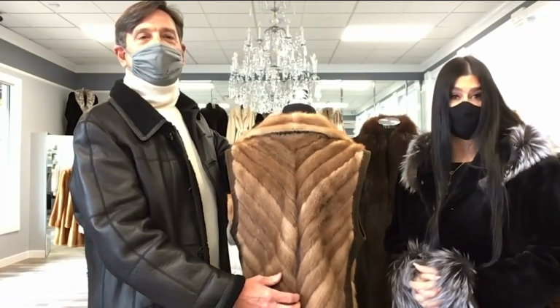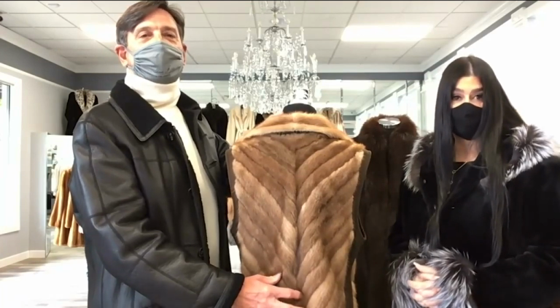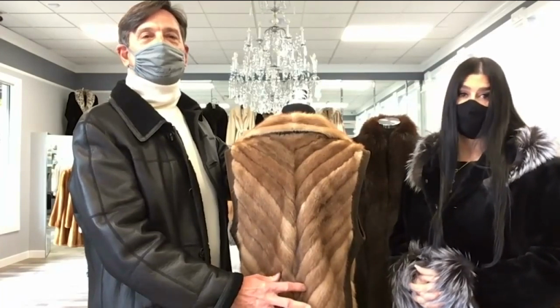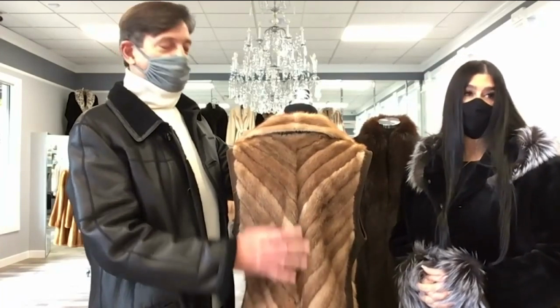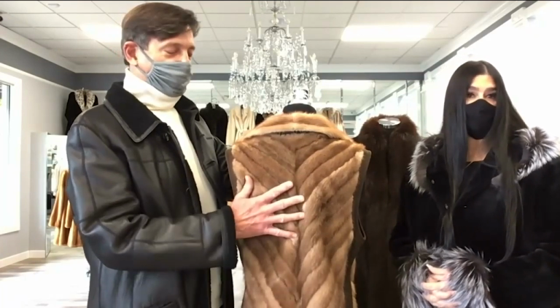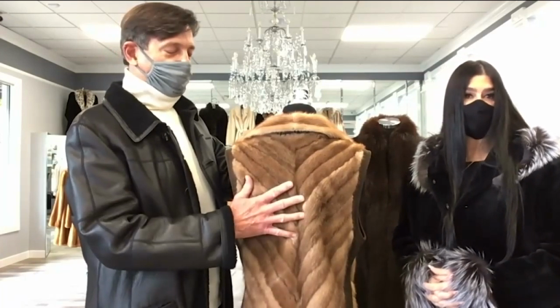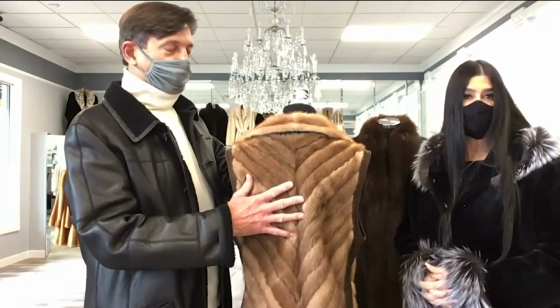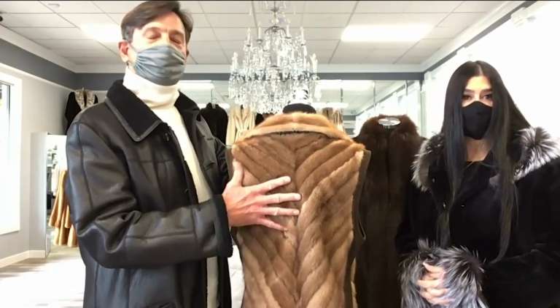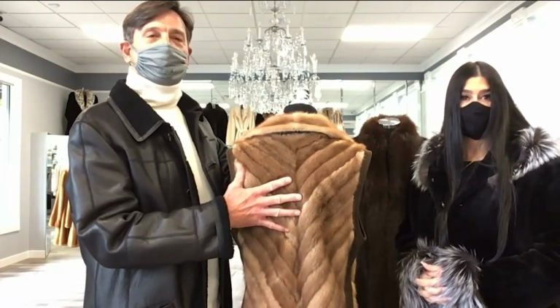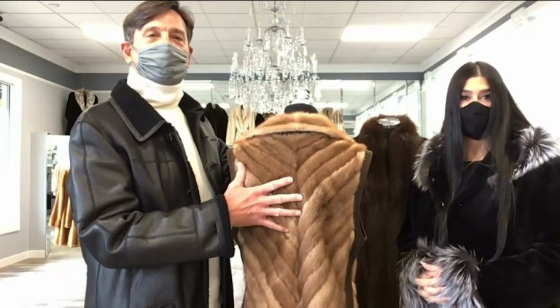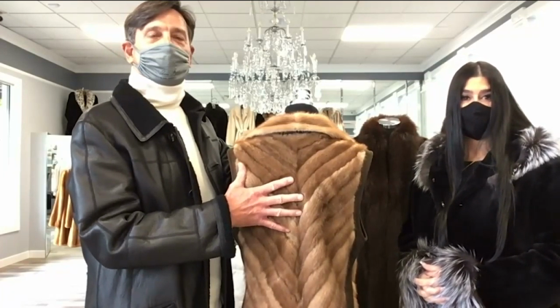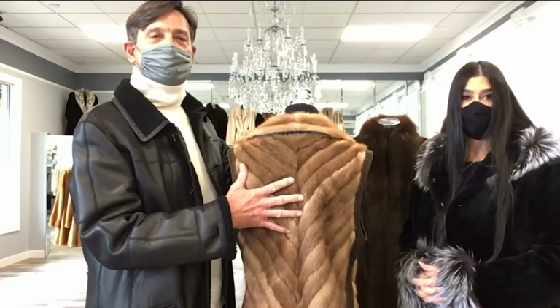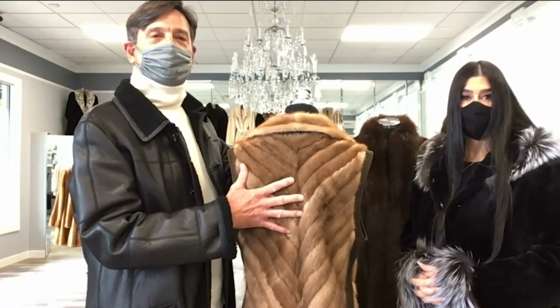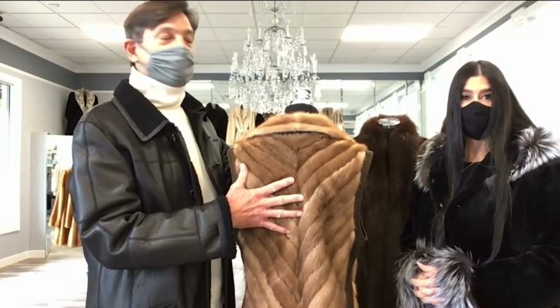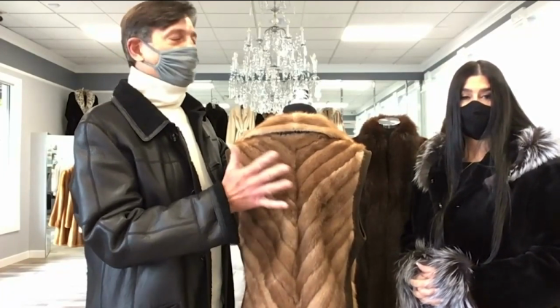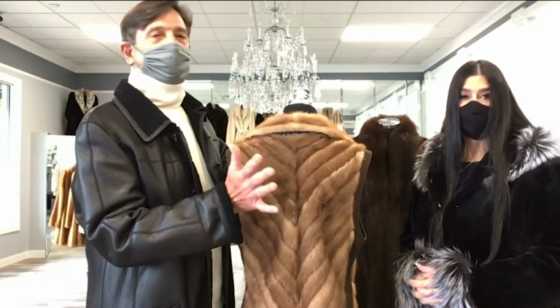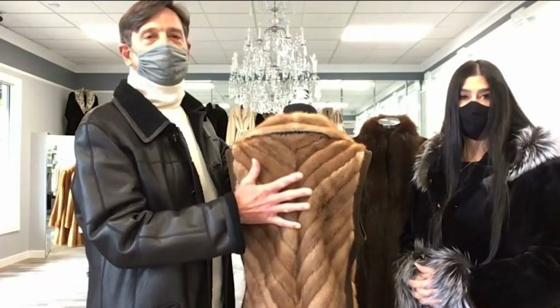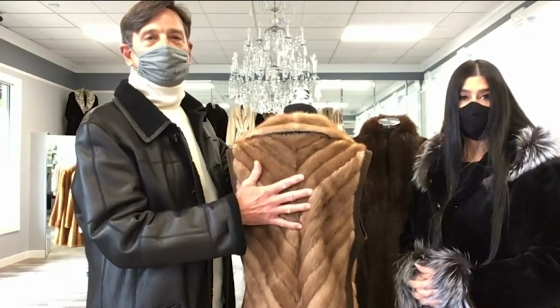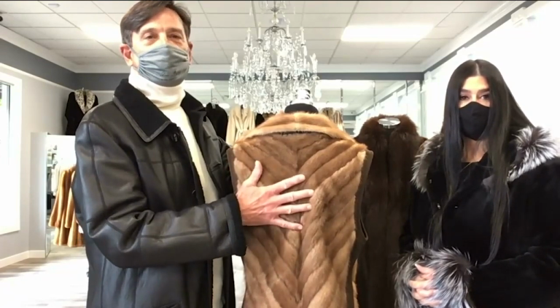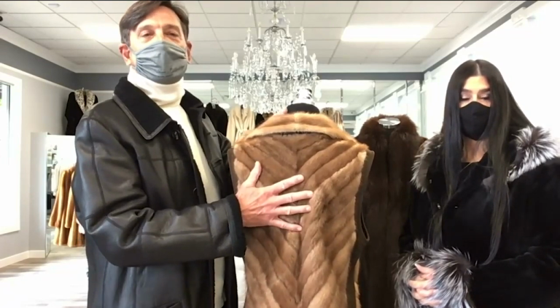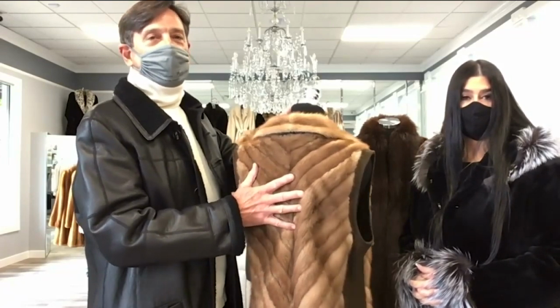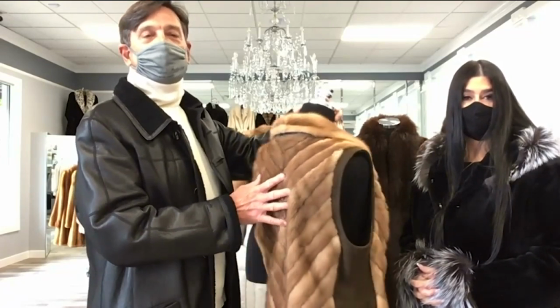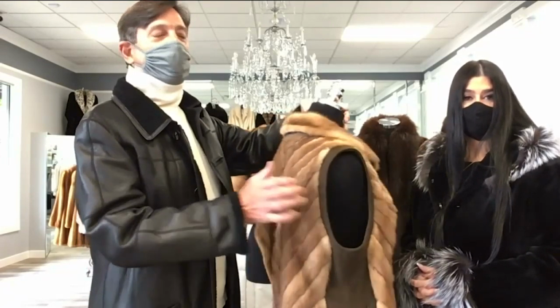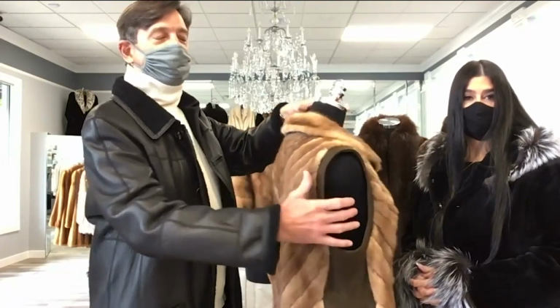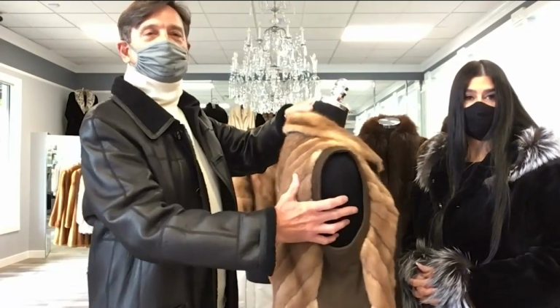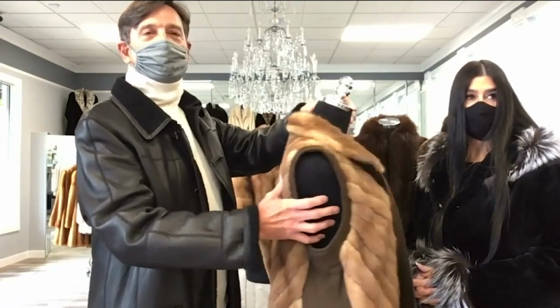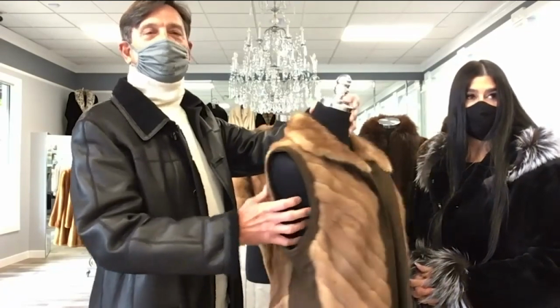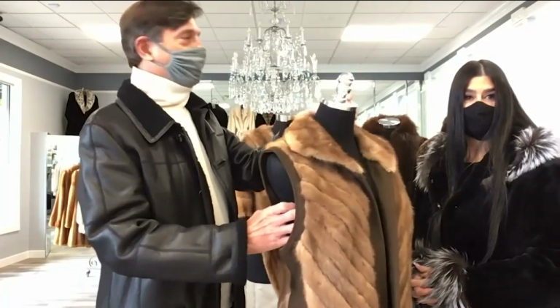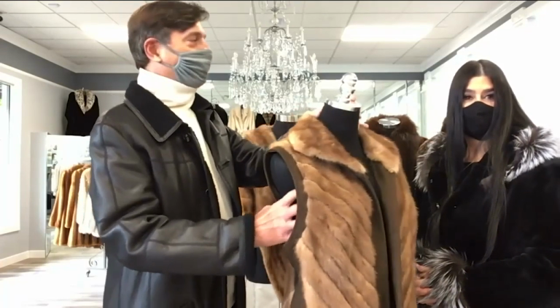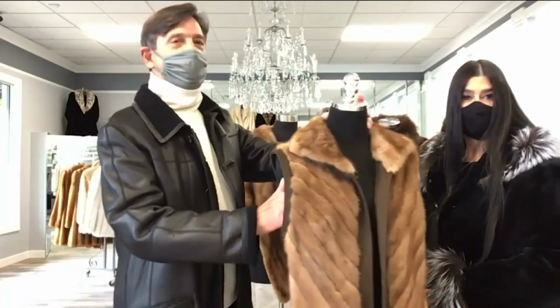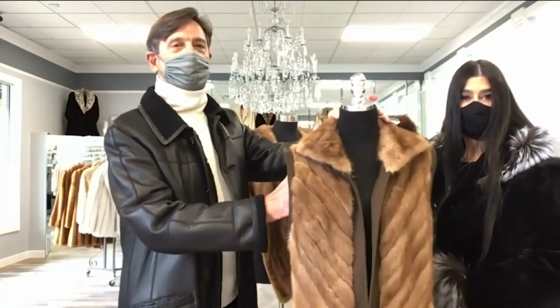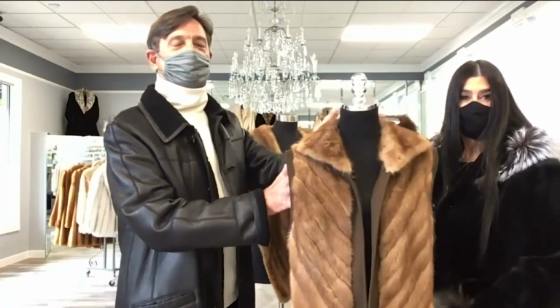I love the leather option of this. We can make it reversible. Whatever you can dream of, we can make here at Allen Furs.